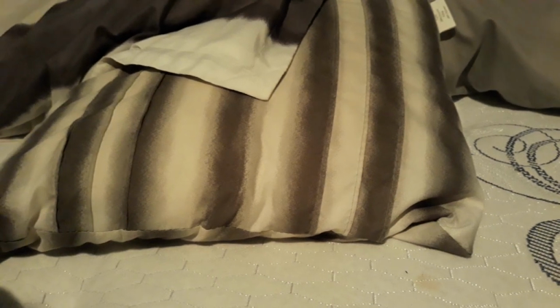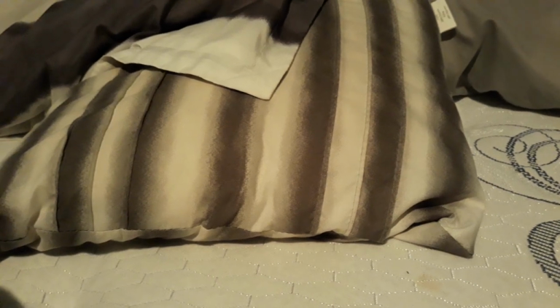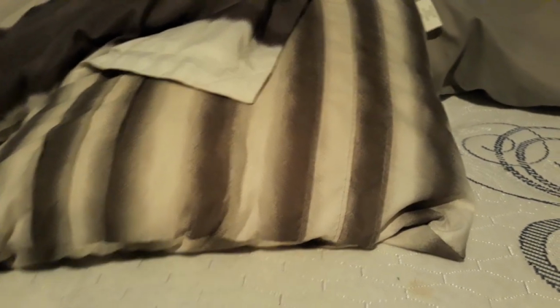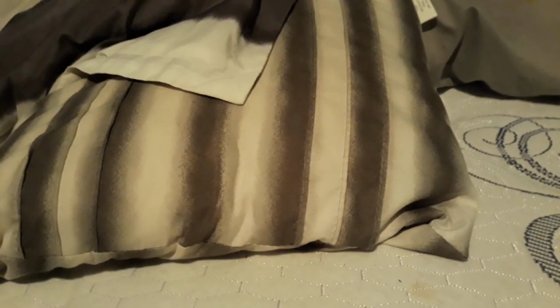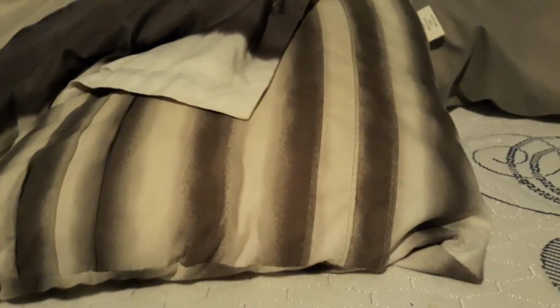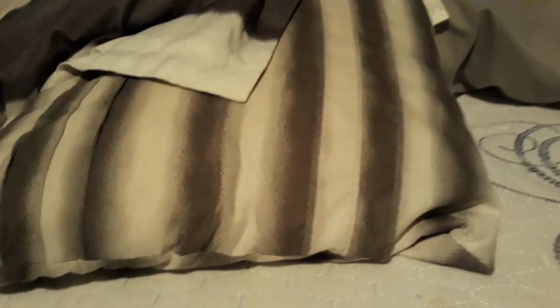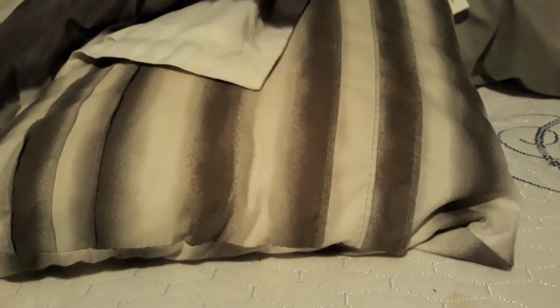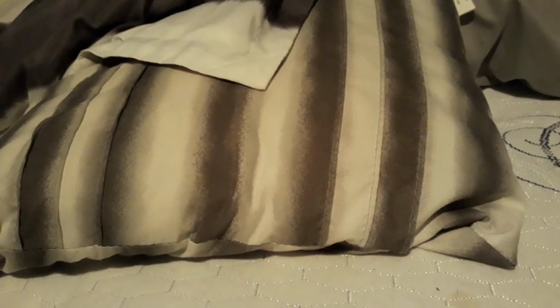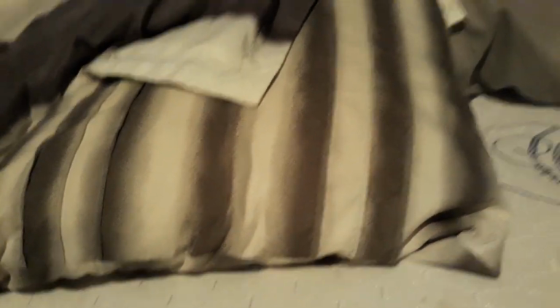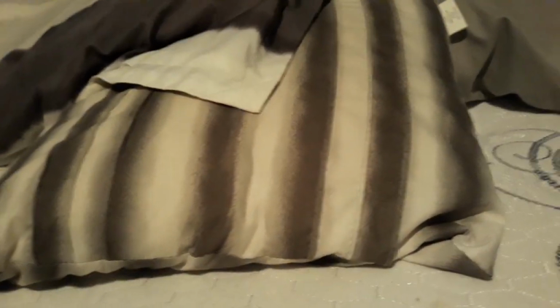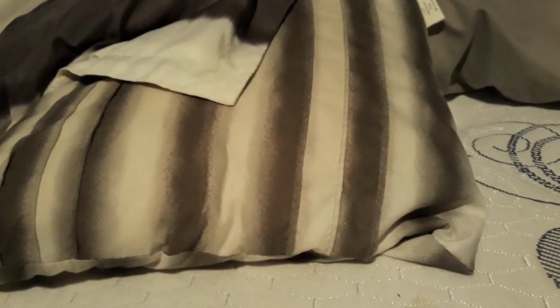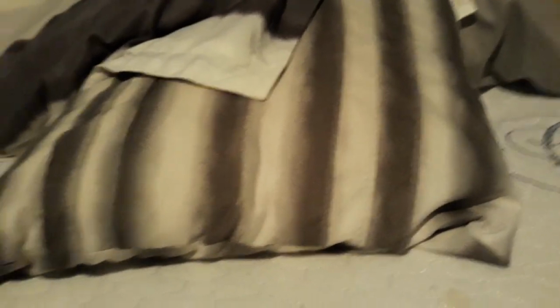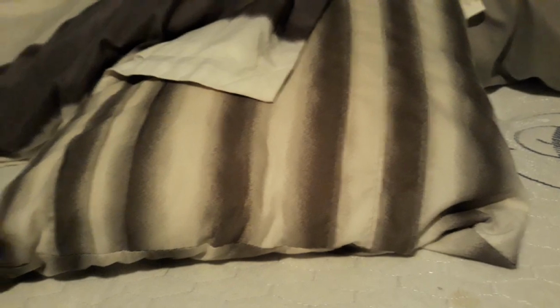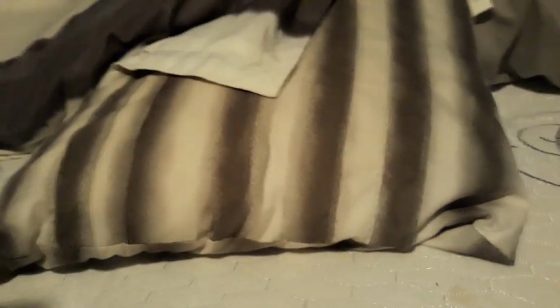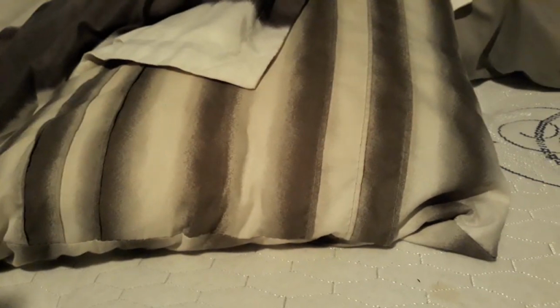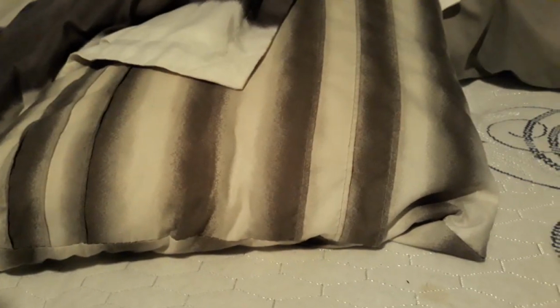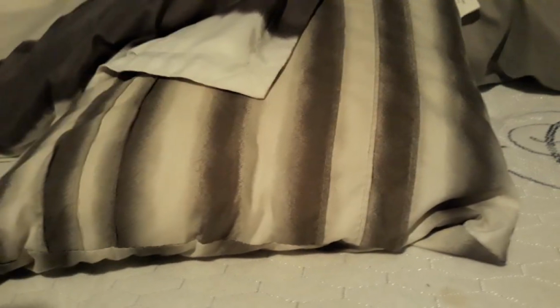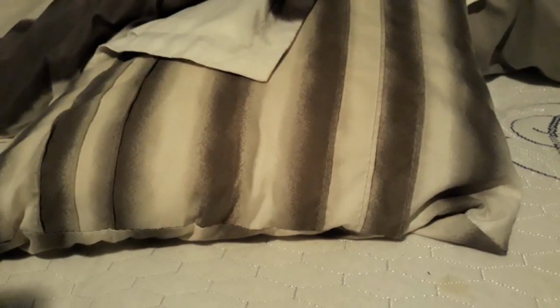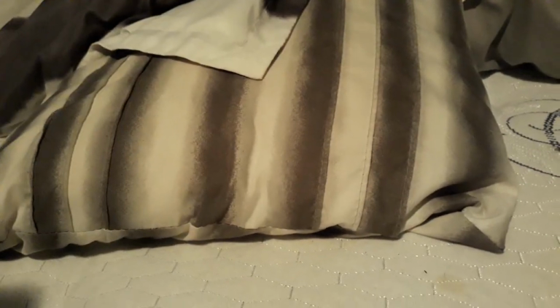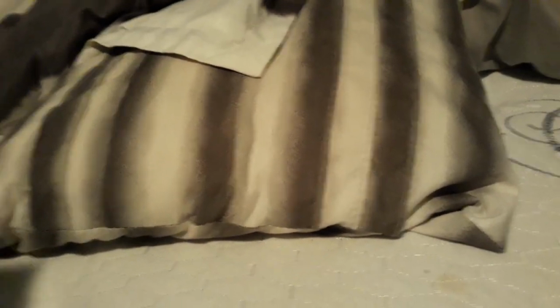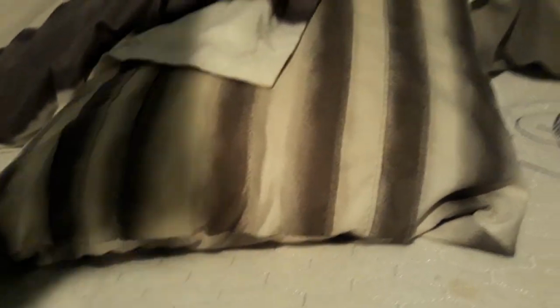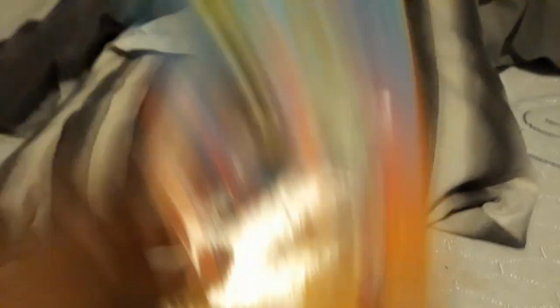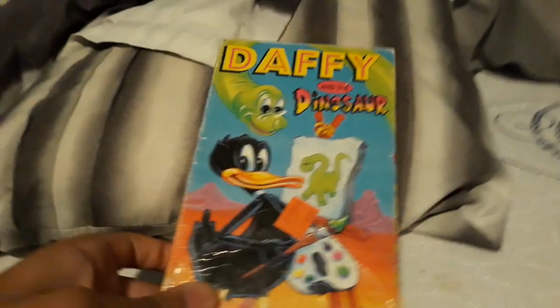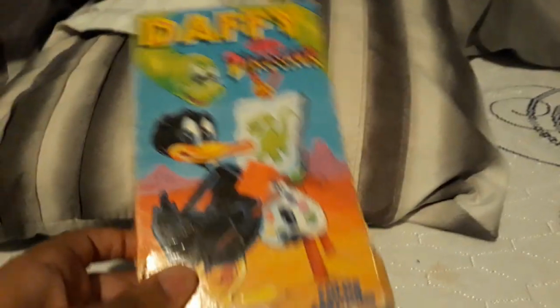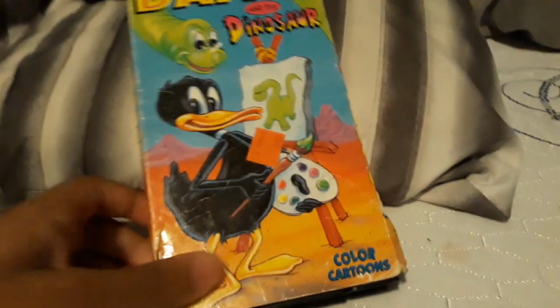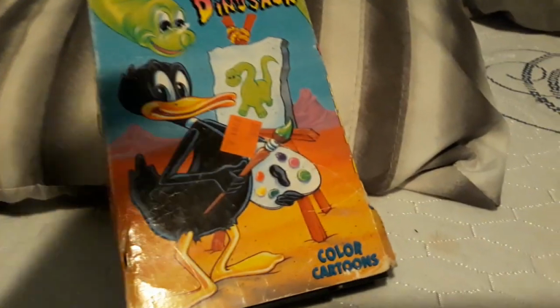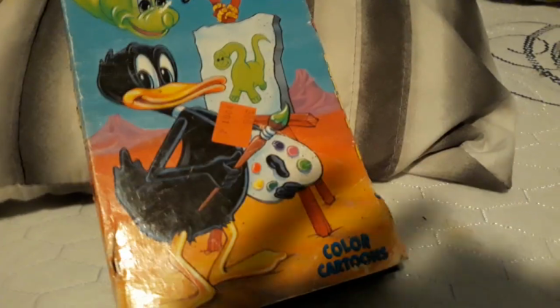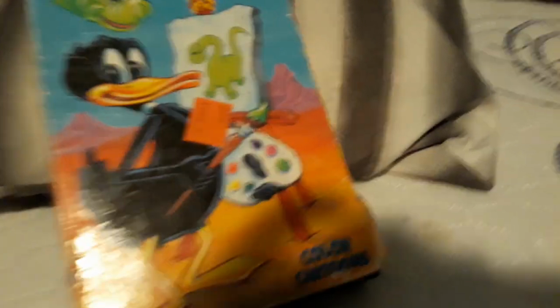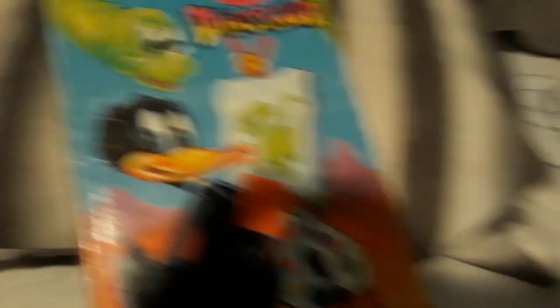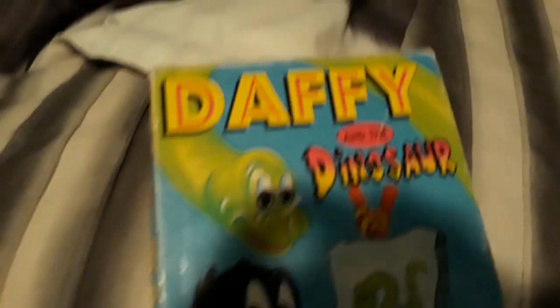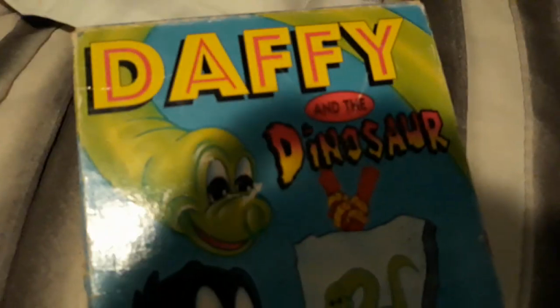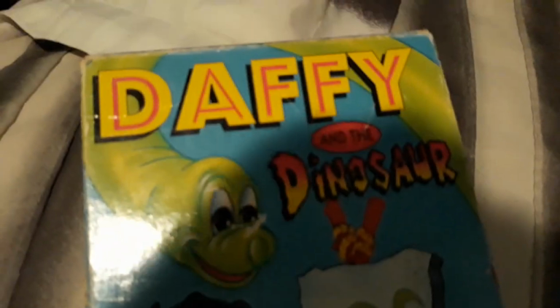Hello everyone, this is Dreamy and Edwards, and I'm back again with another VHS review, and today it's going to be on Daffy and the Dinosaur.